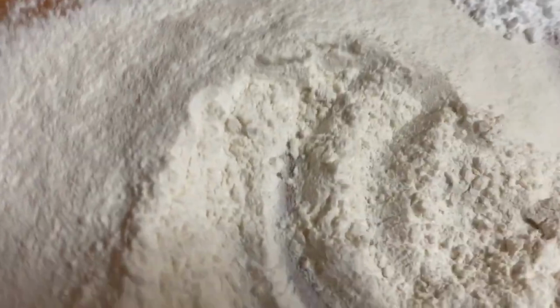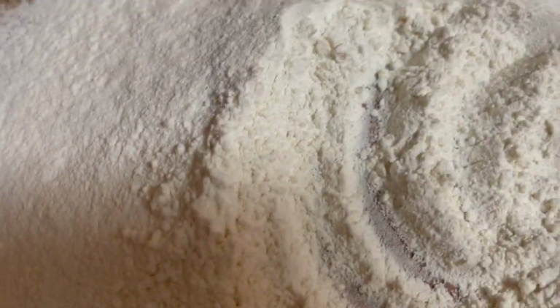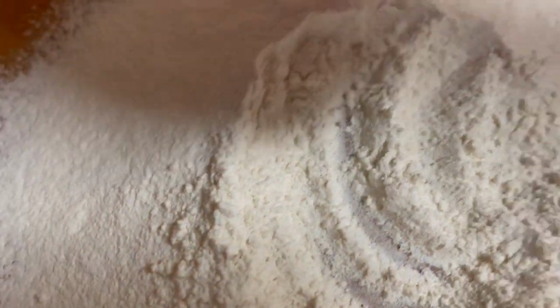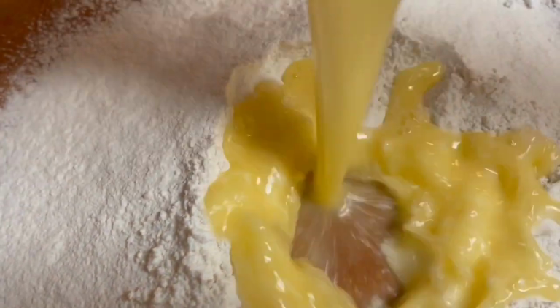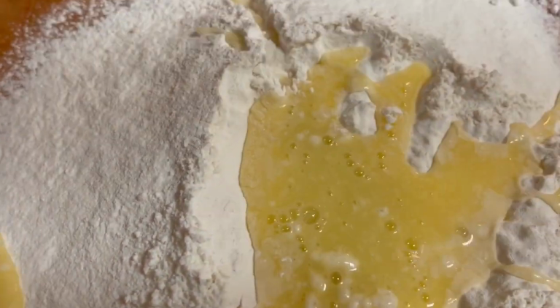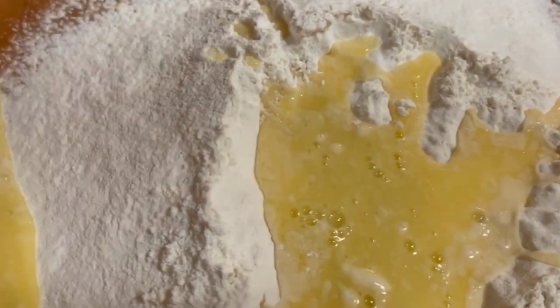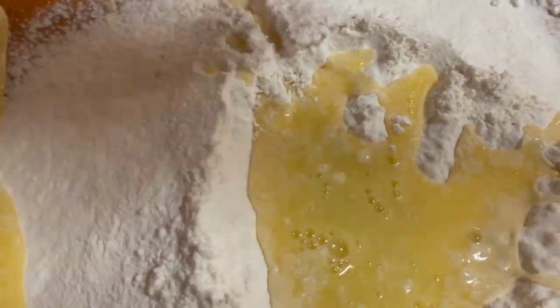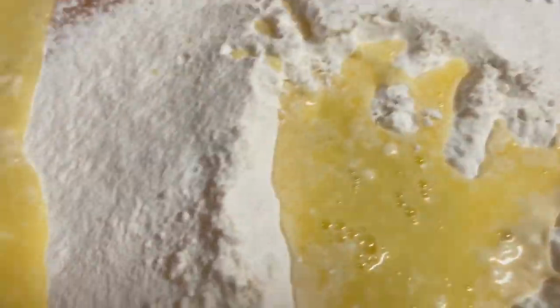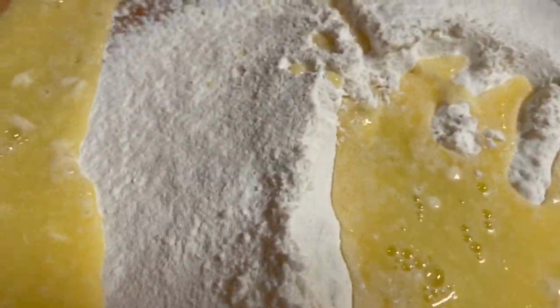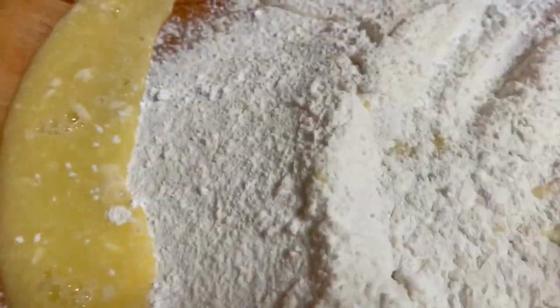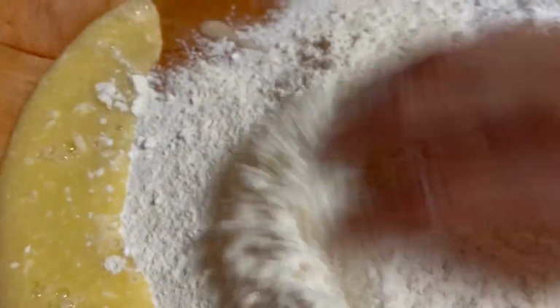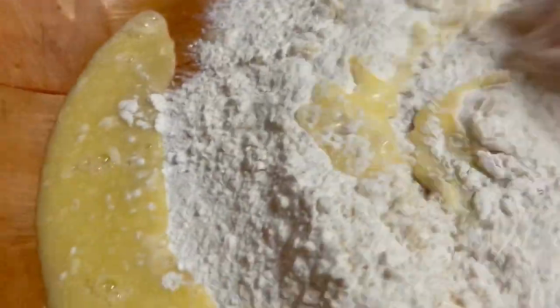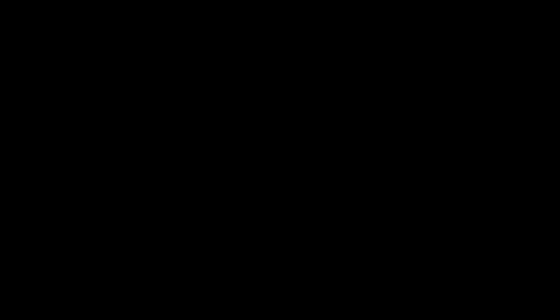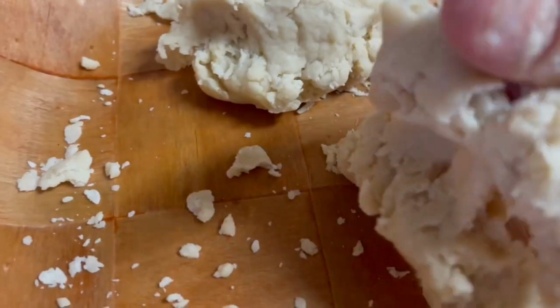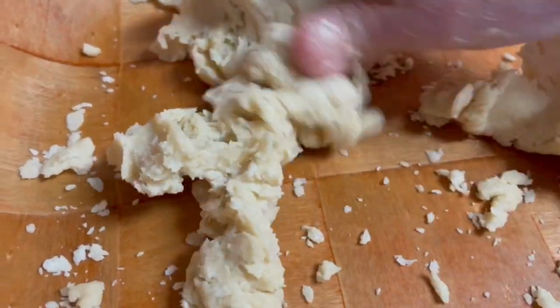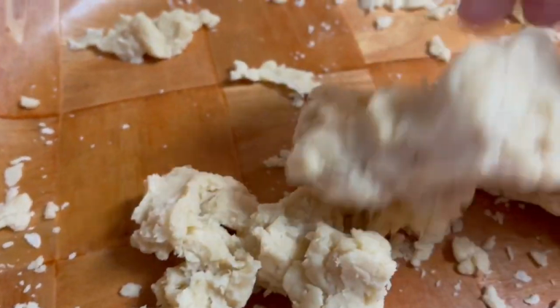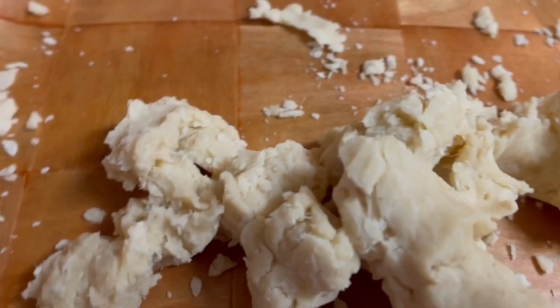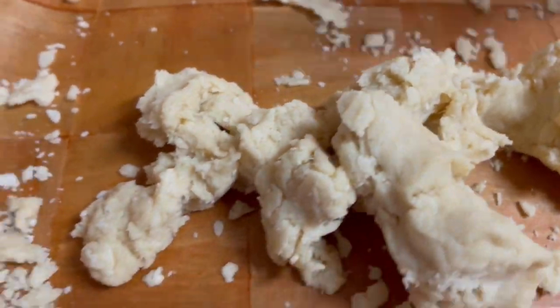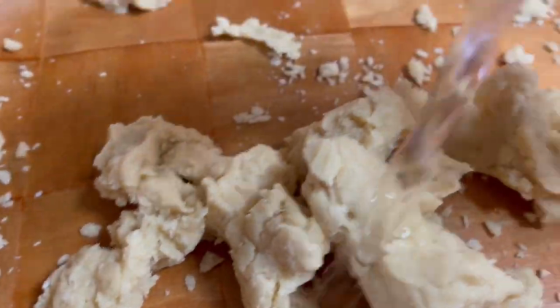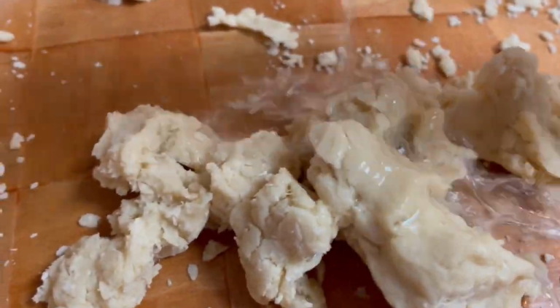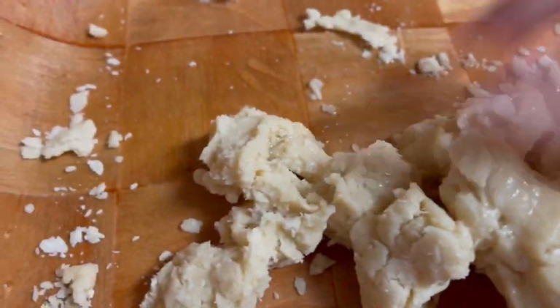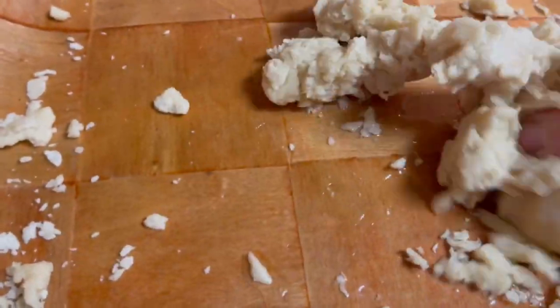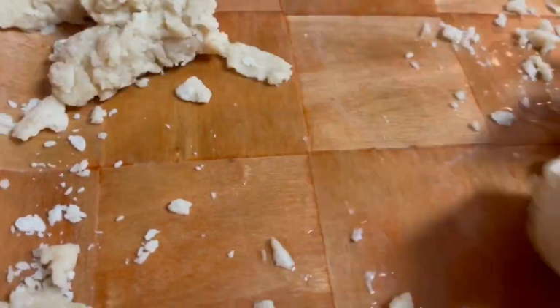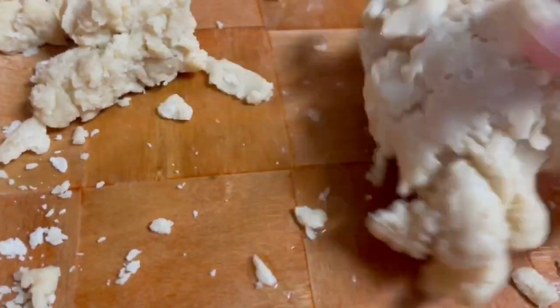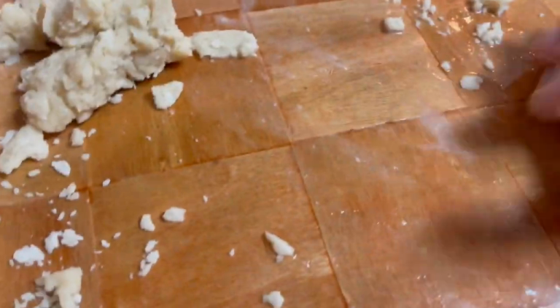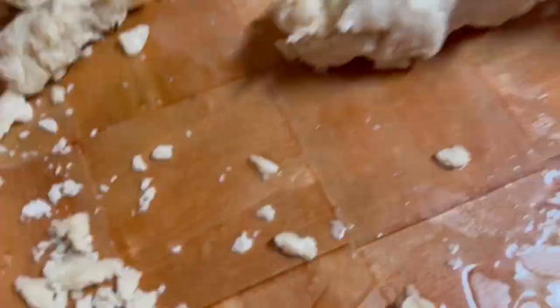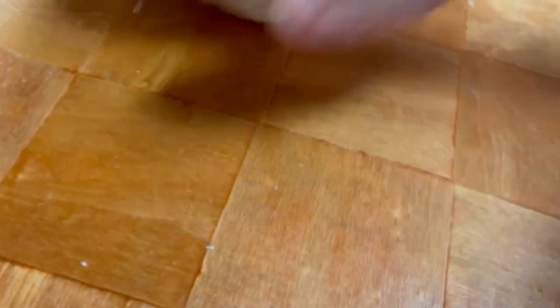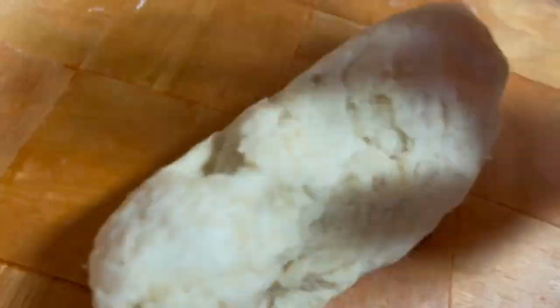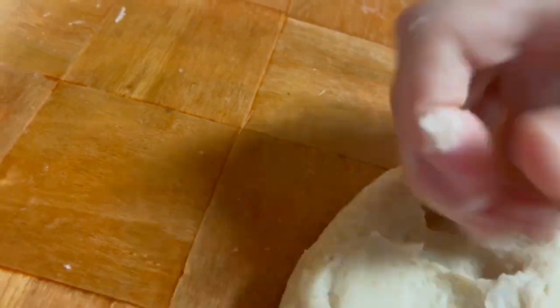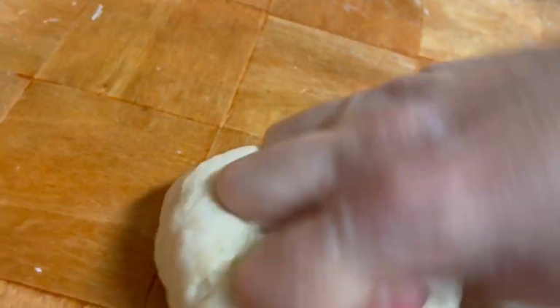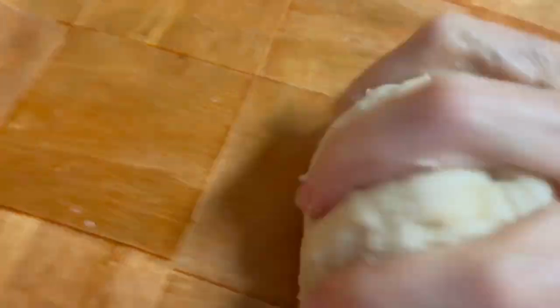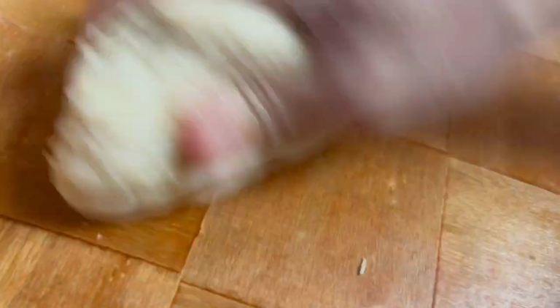Then add the melted butter and mix with your hands until the butter is well incorporated, then add orange blossom water, mix again, then start adding water a little at a time until you obtain a soft dough.